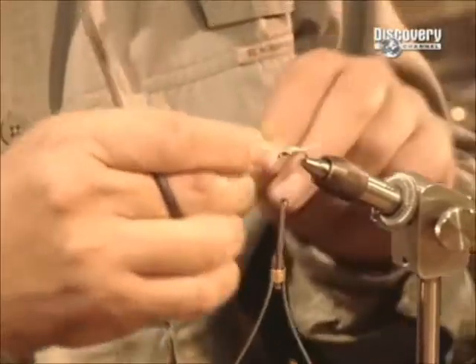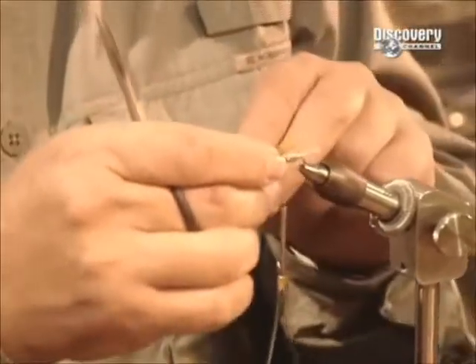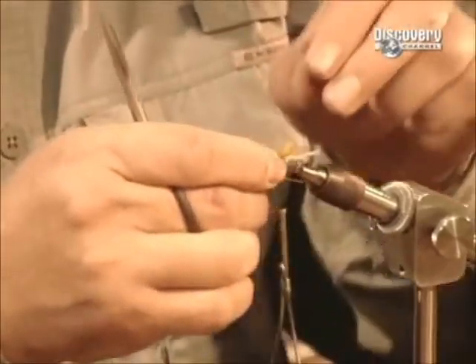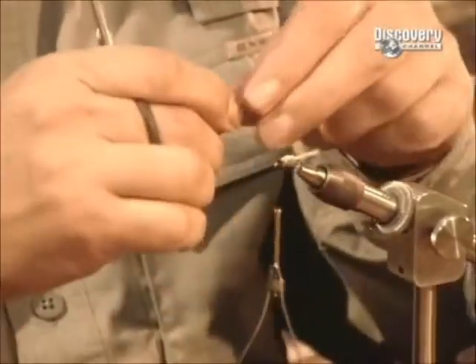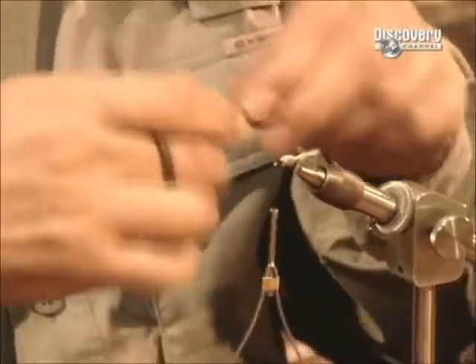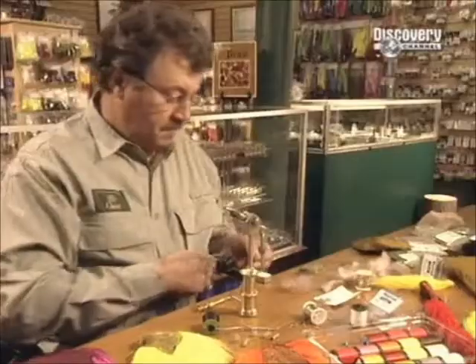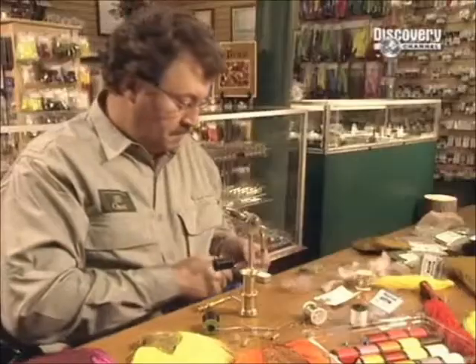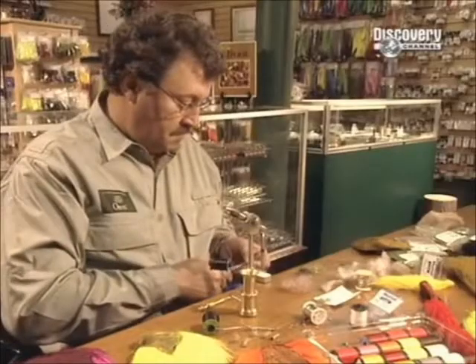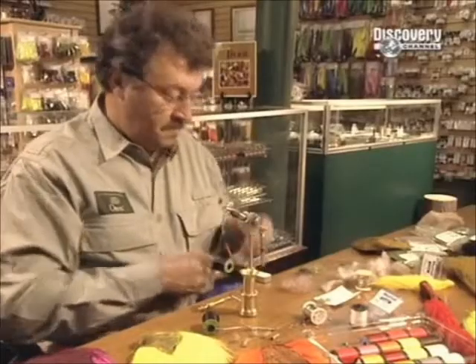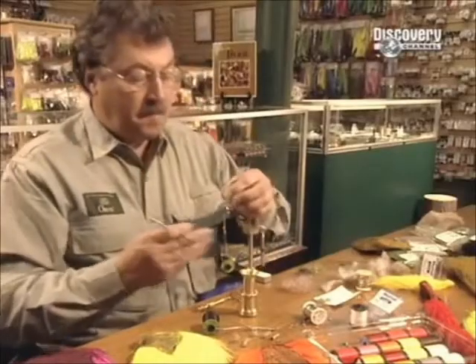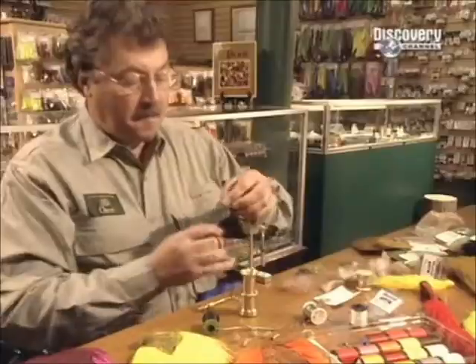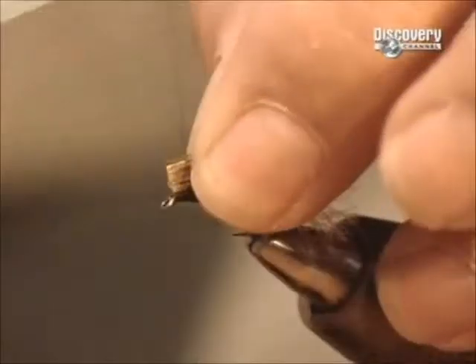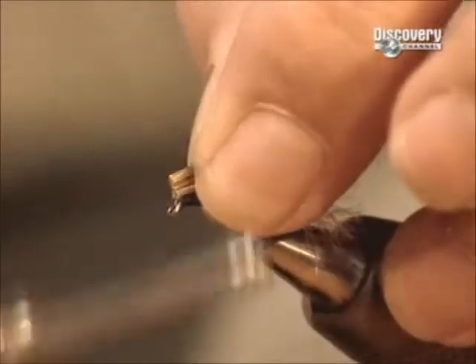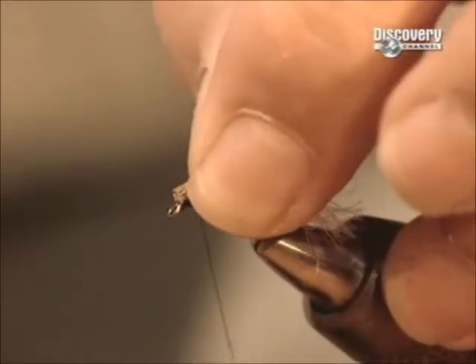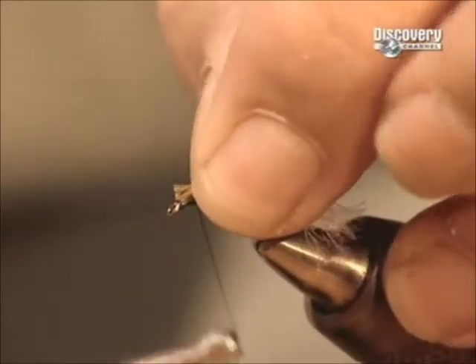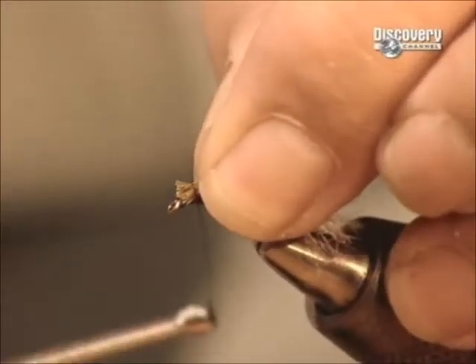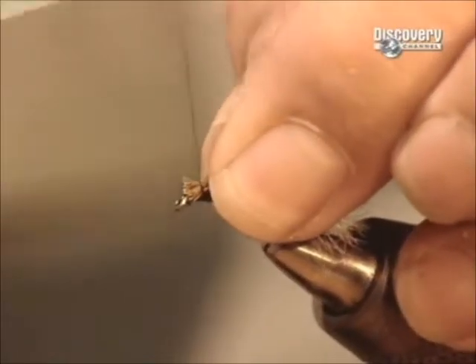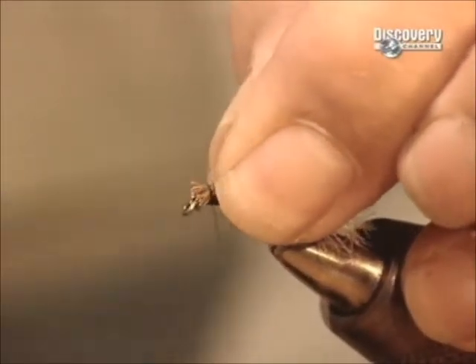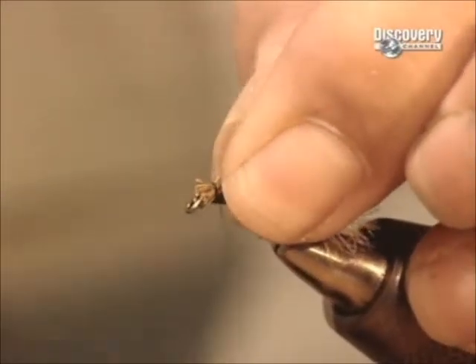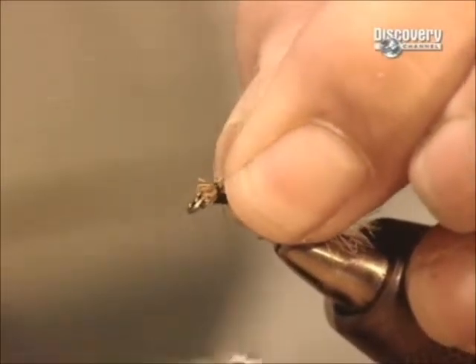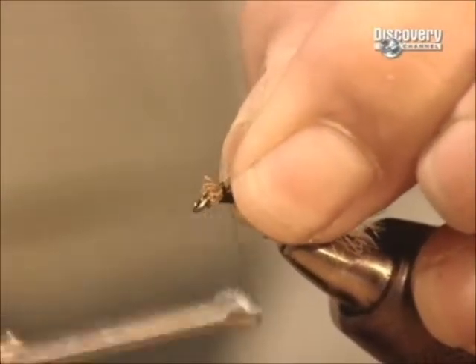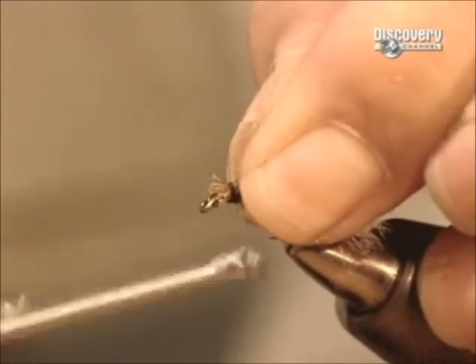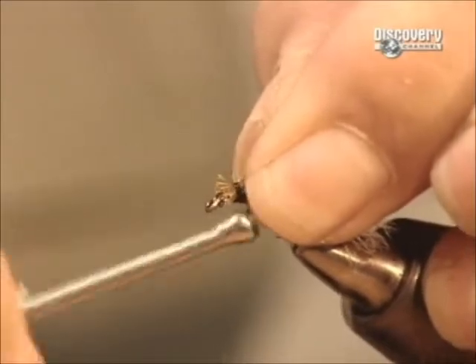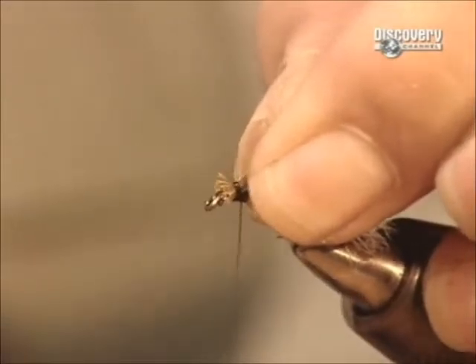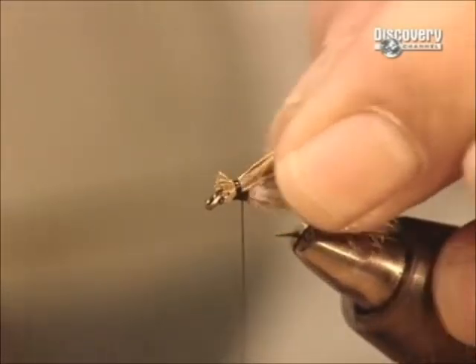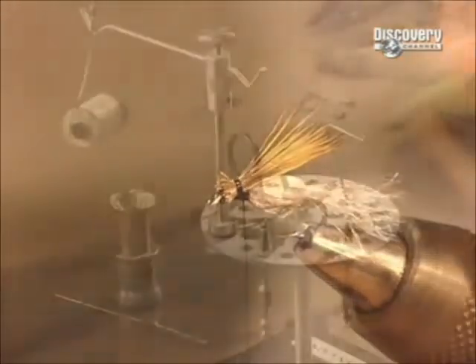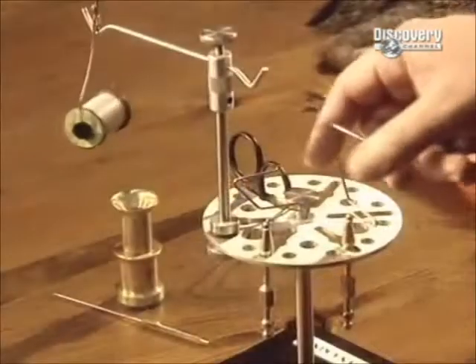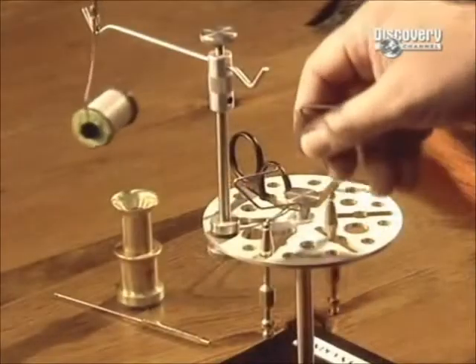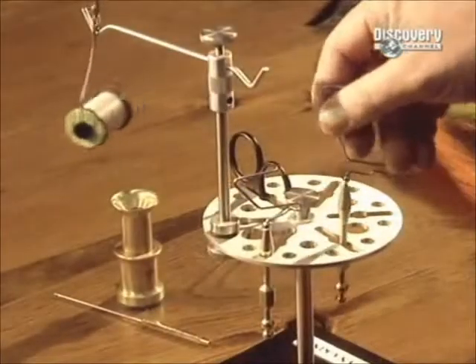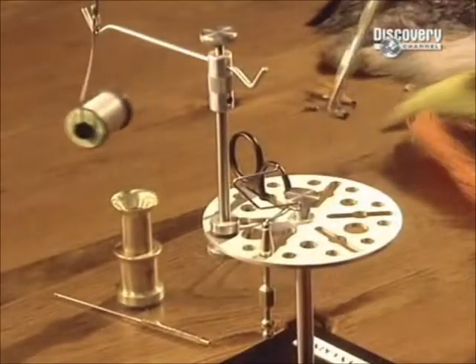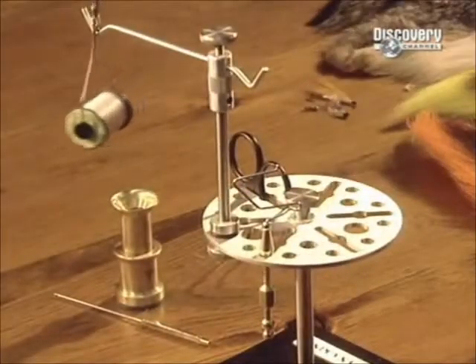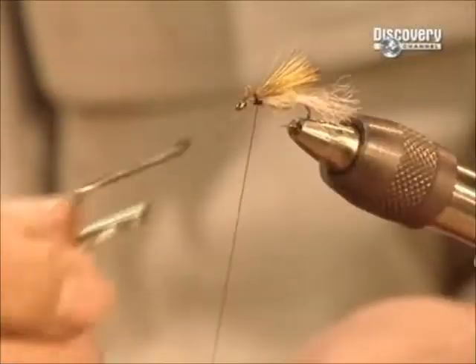The hairs are measured to create the right length for the fly's wings. He then attaches it, leaving a portion sticking out of the front to form the insect's head.